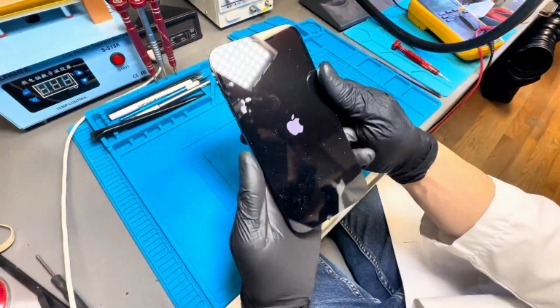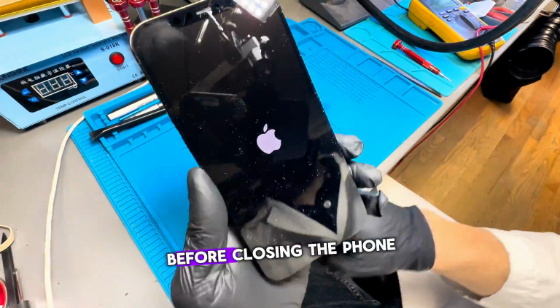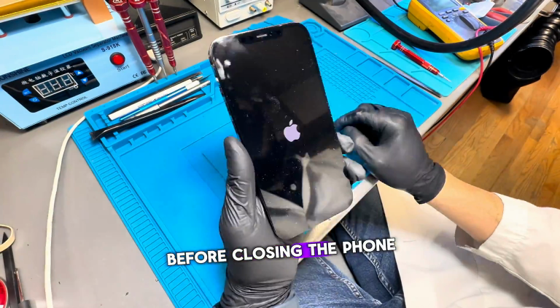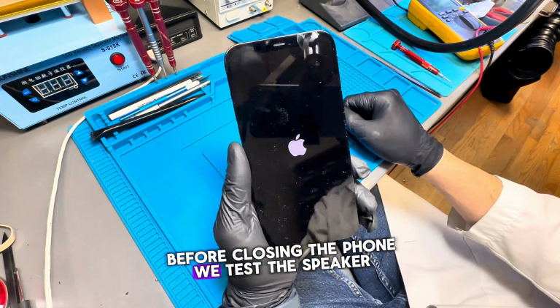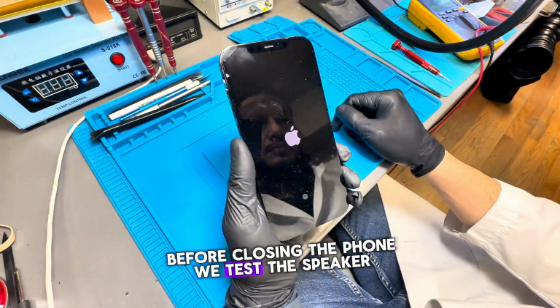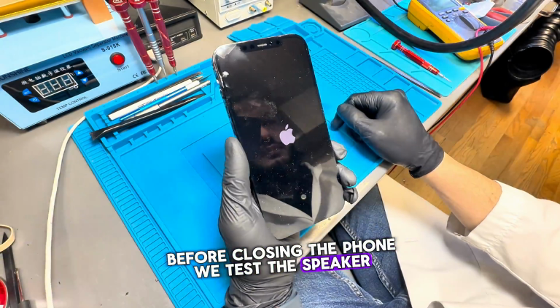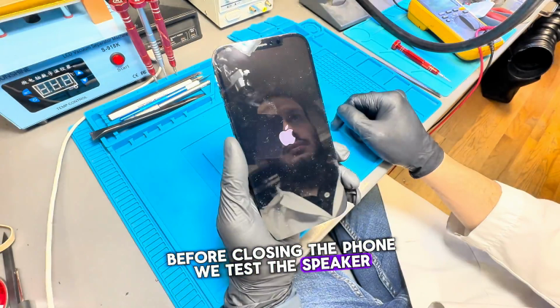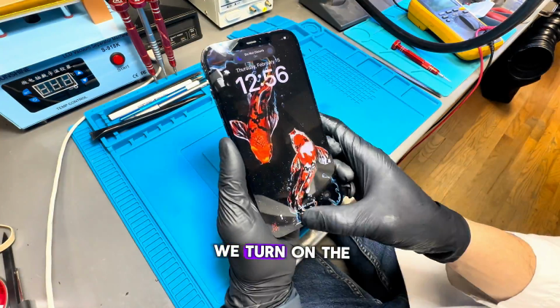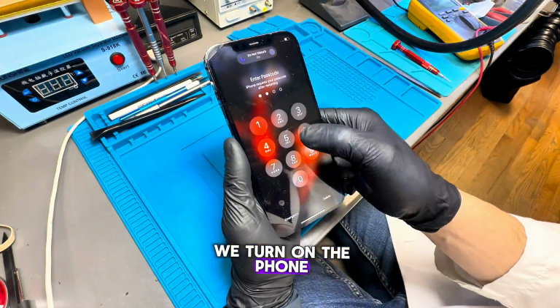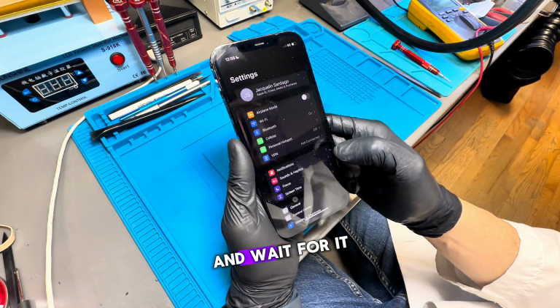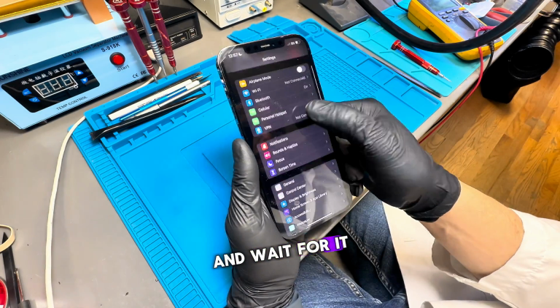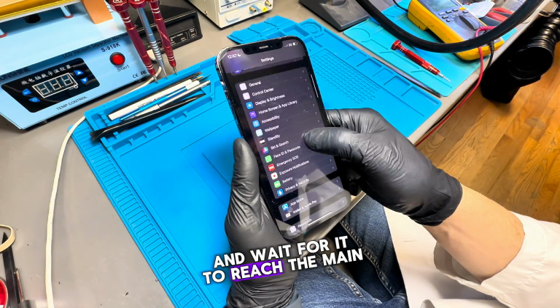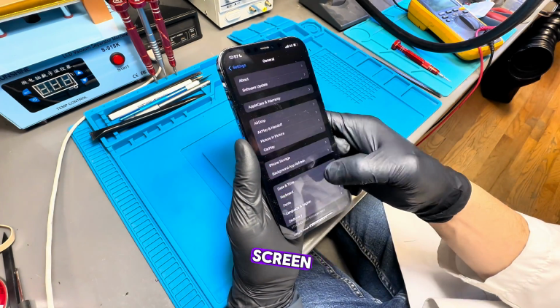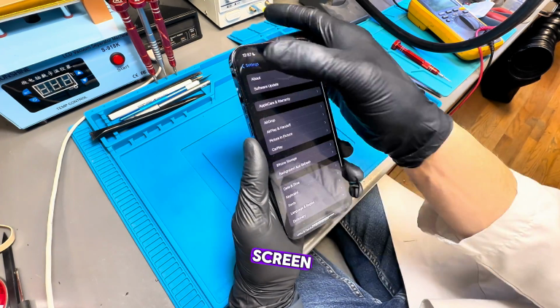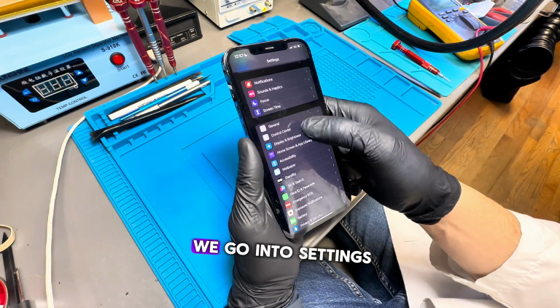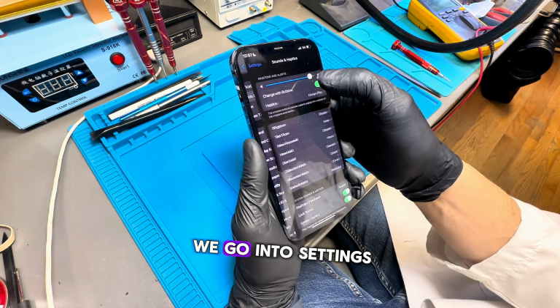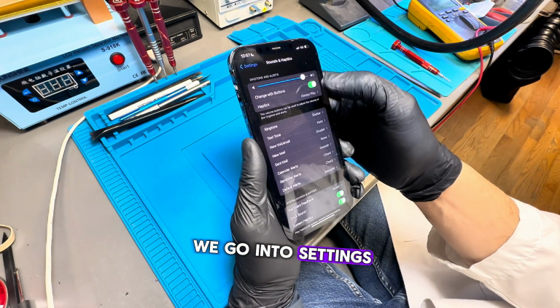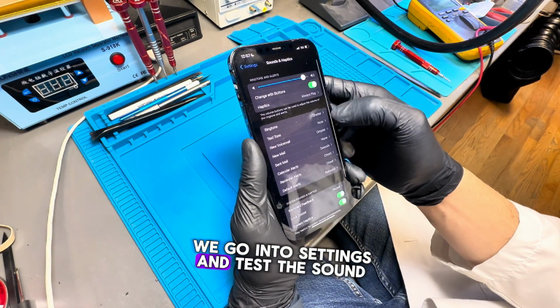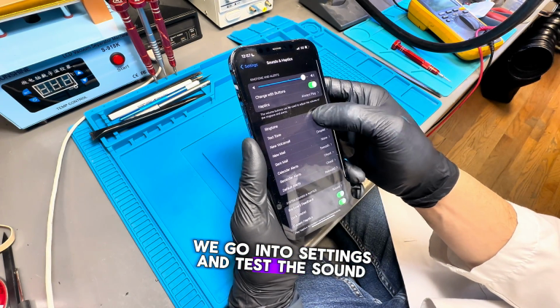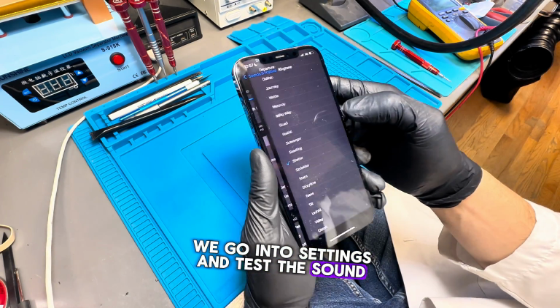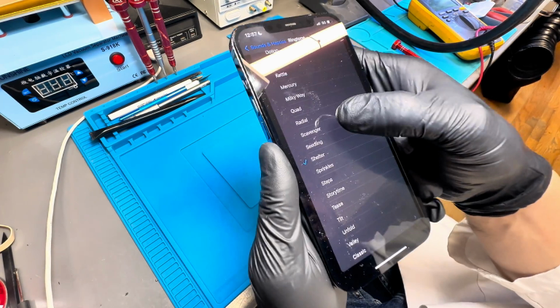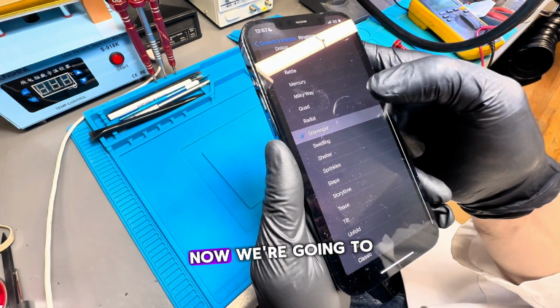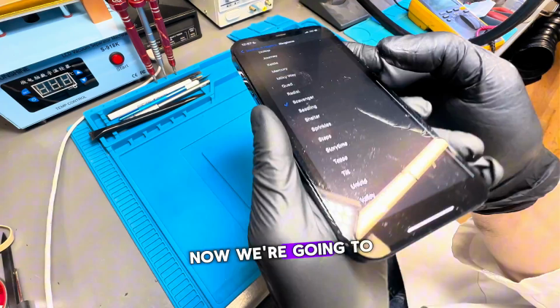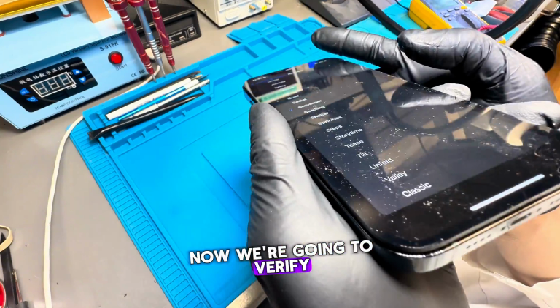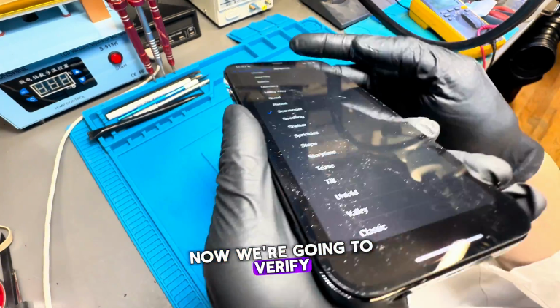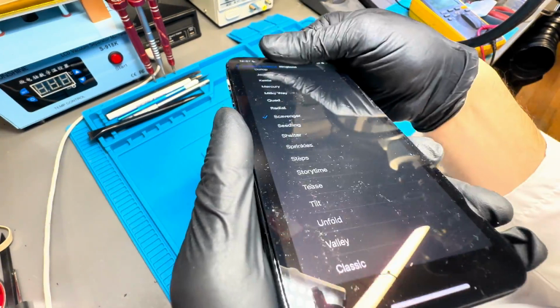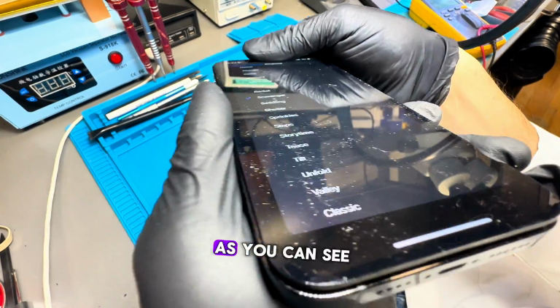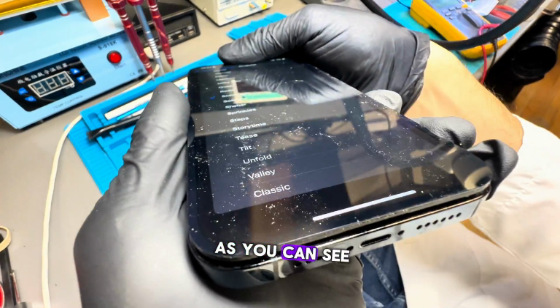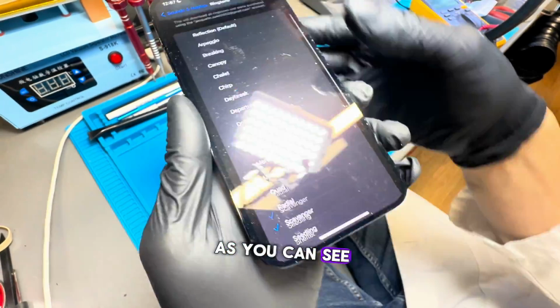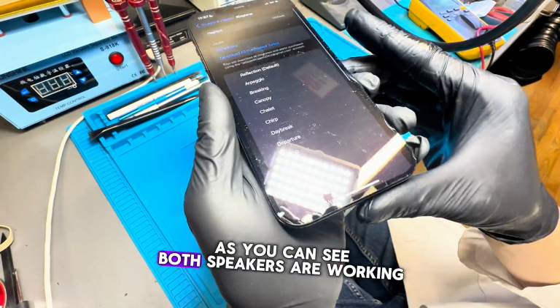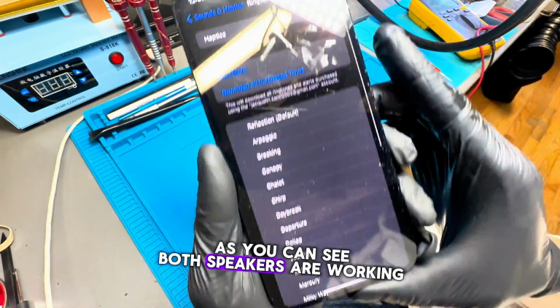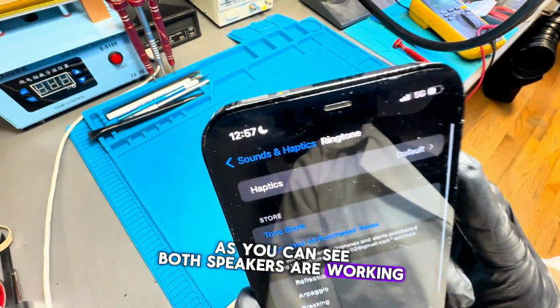Before closing the phone, we test the speaker. We turn on the phone and wait for it to reach the main screen. We go into settings and test the sound. As you can see, both speakers are working.